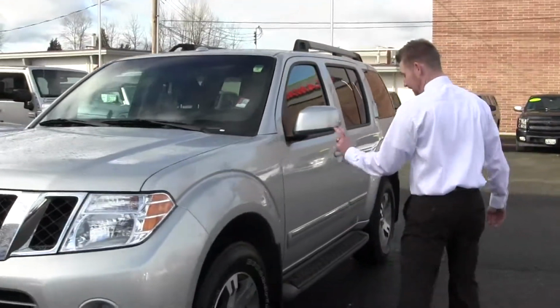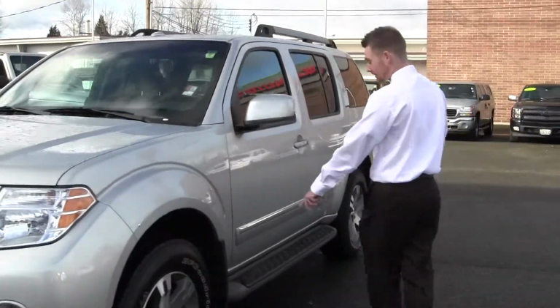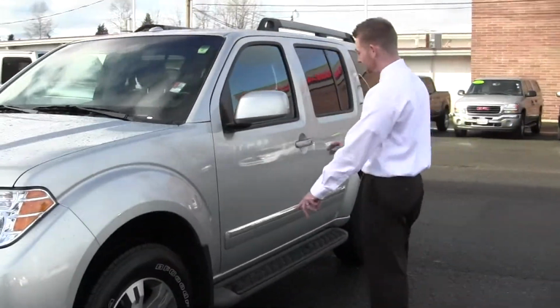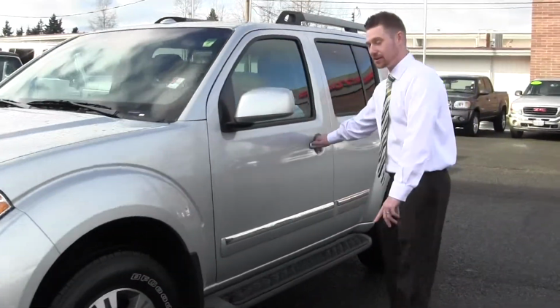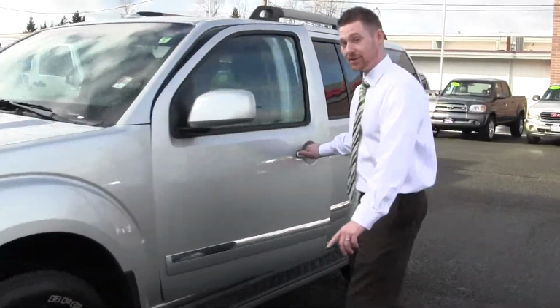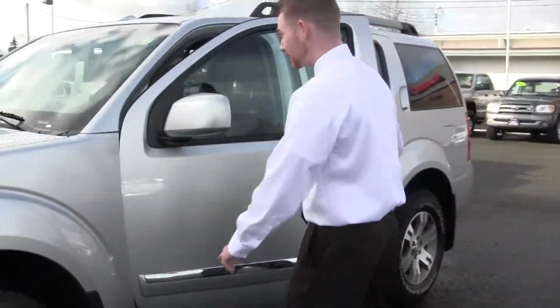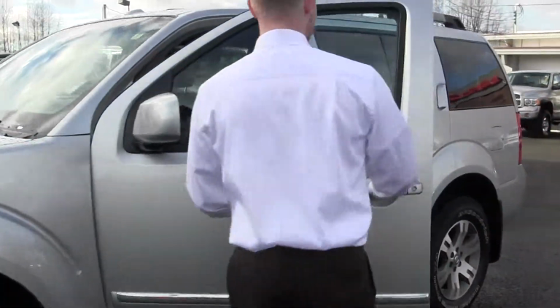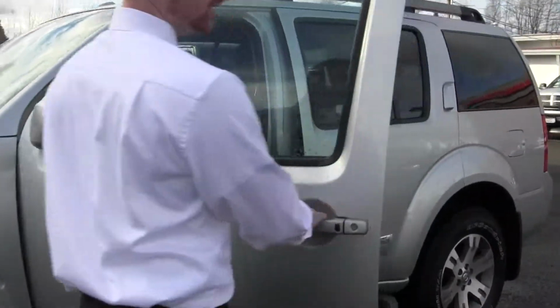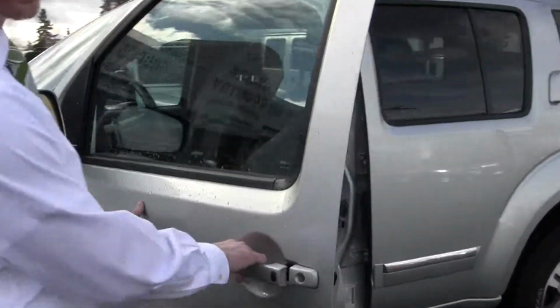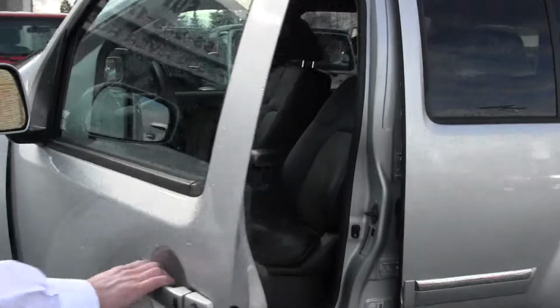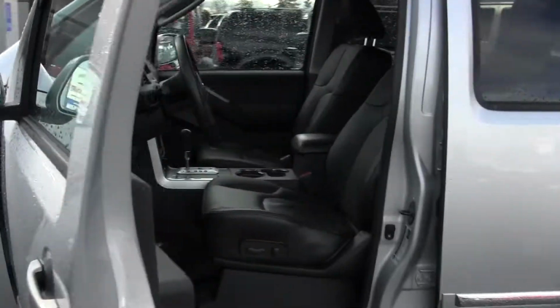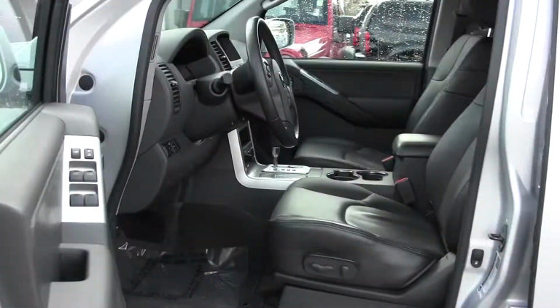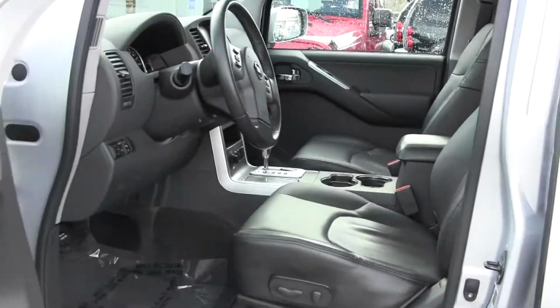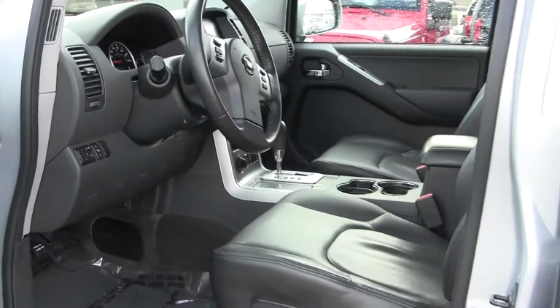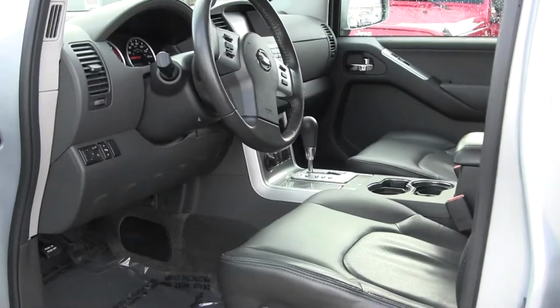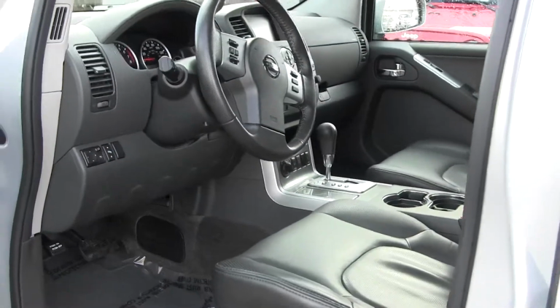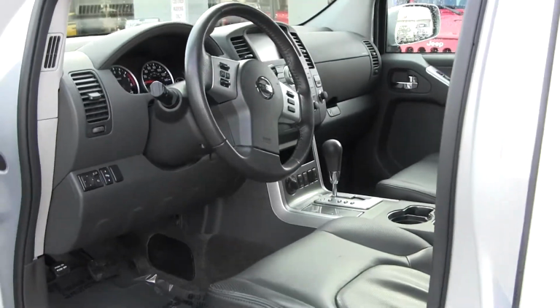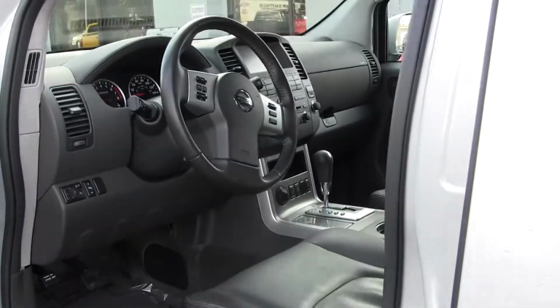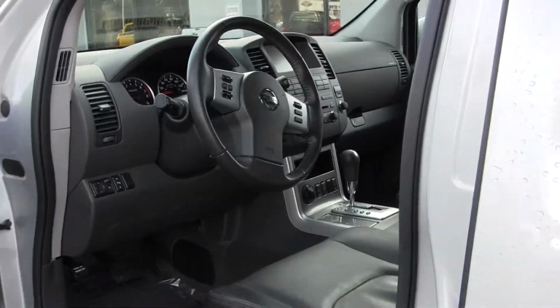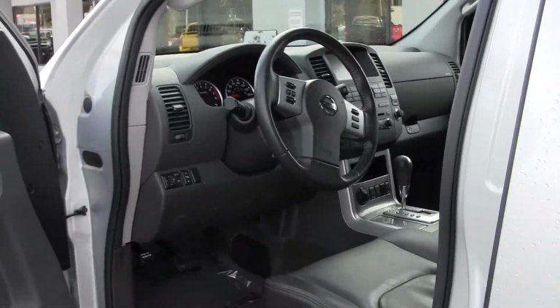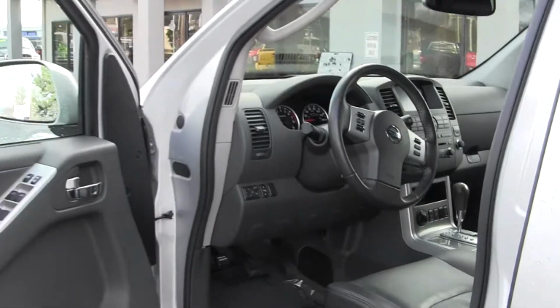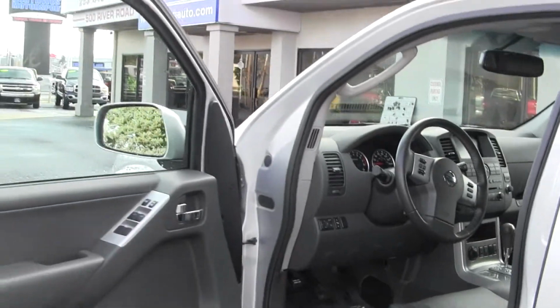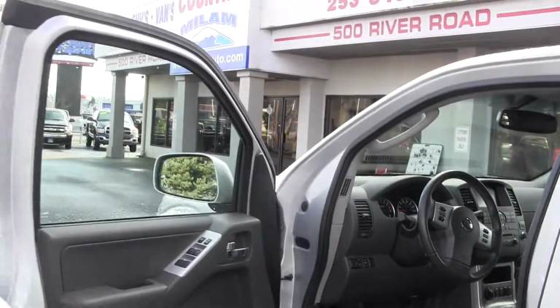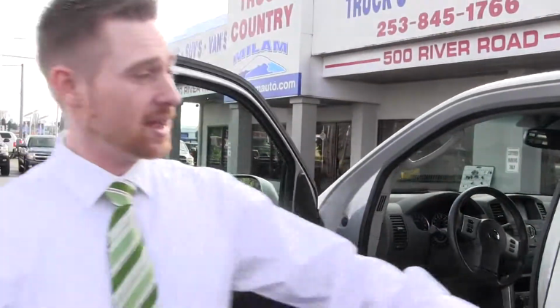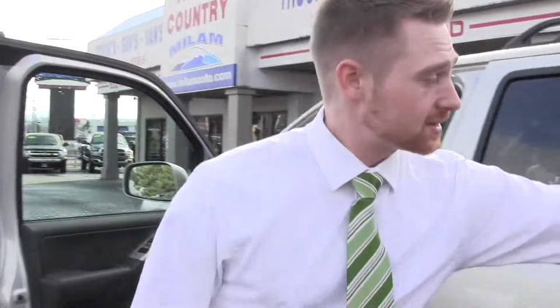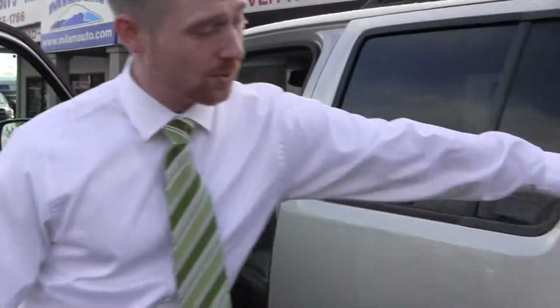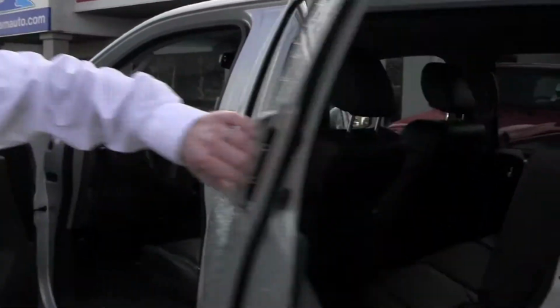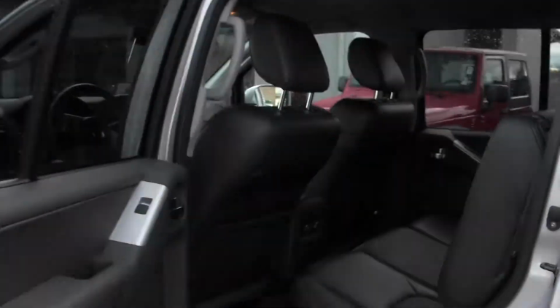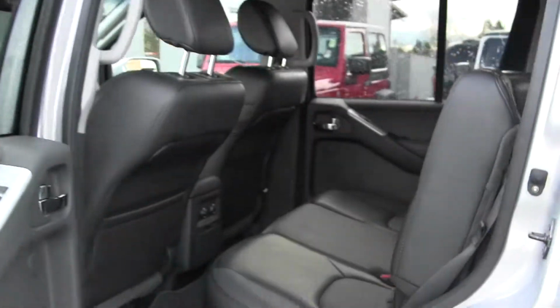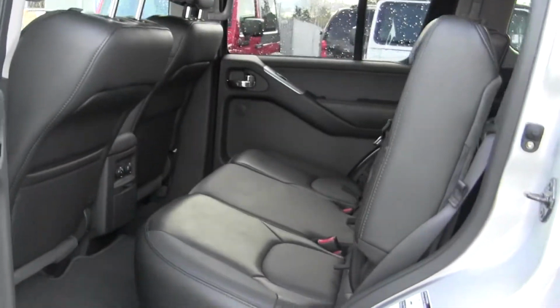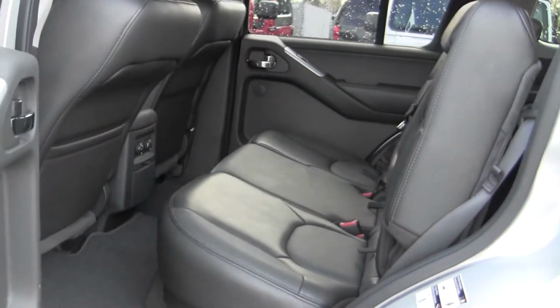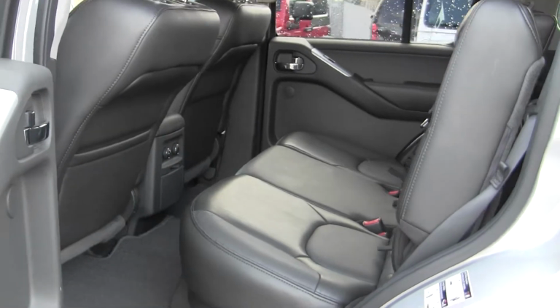It's got the side steps on the outside. On the inside, you've got leather all the way around. You've got power seats, adjustable pedals, heated seats. In the second row, you can fit three people, all have leather.